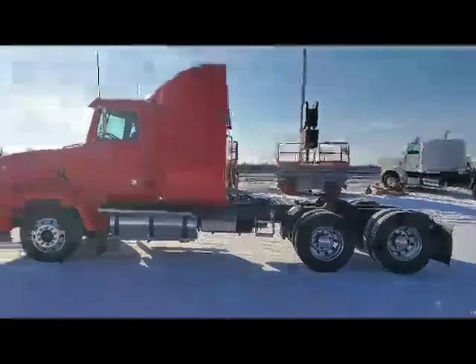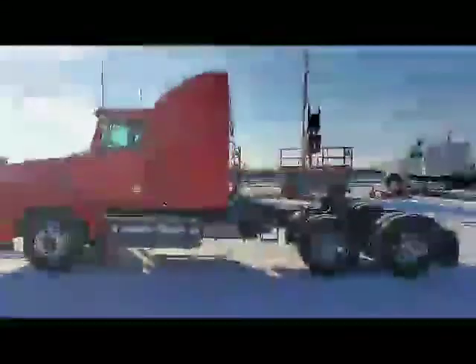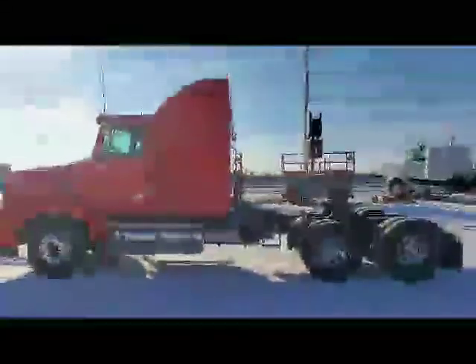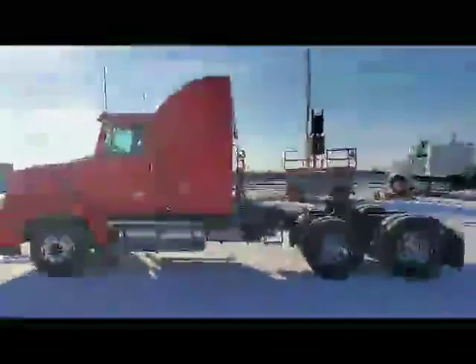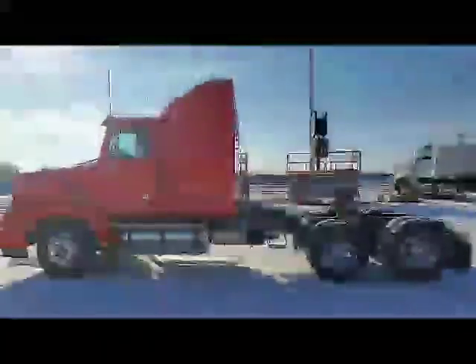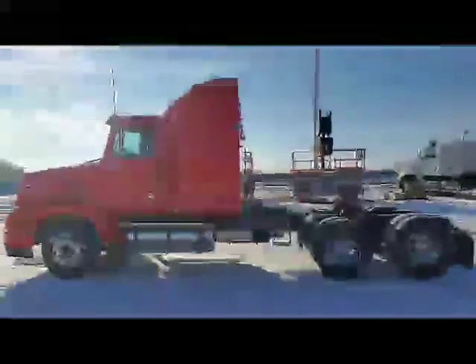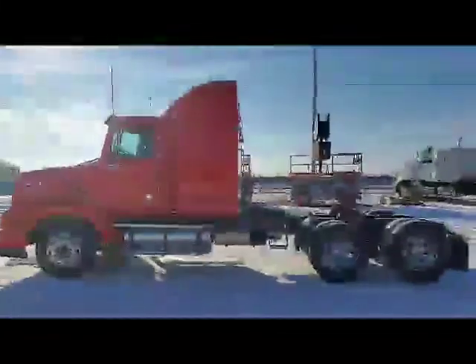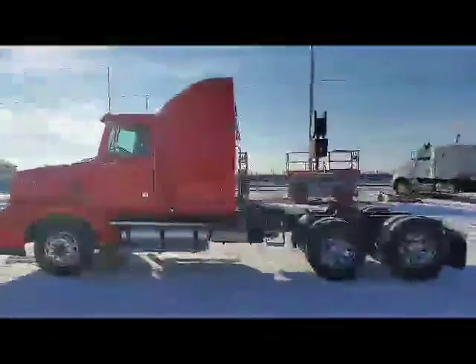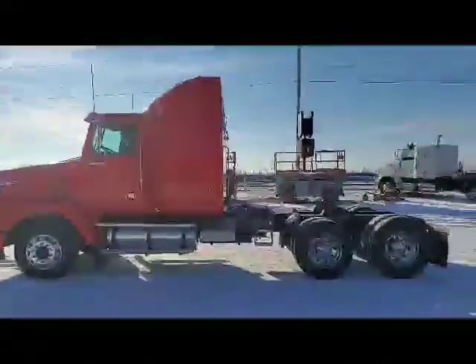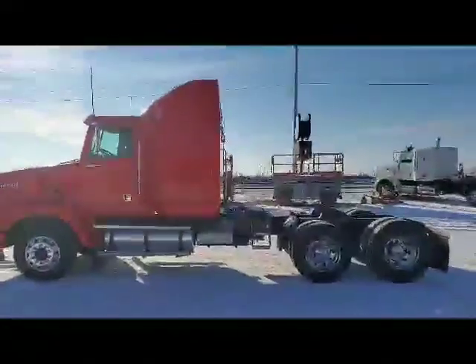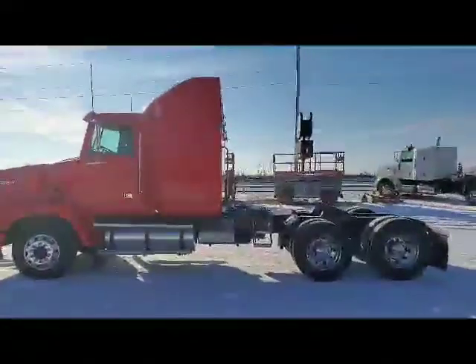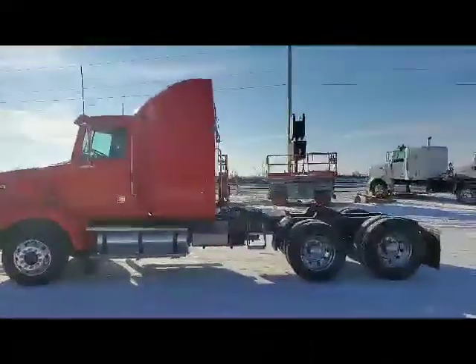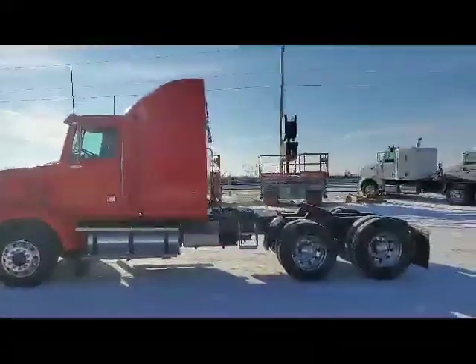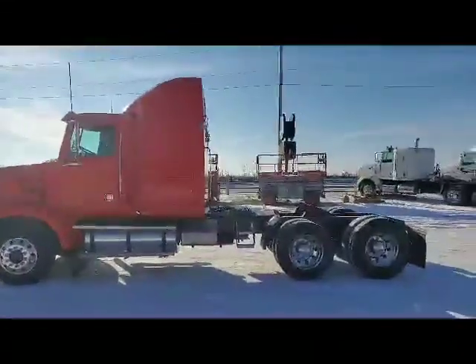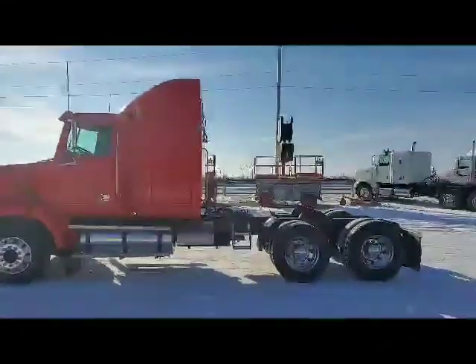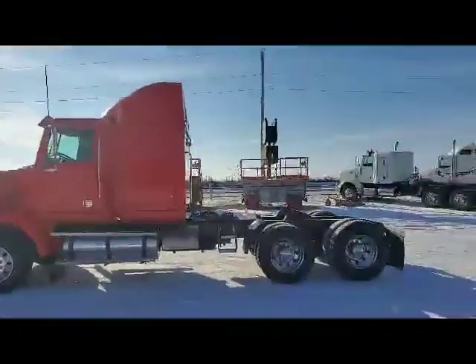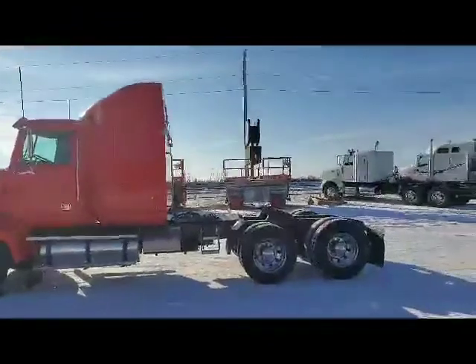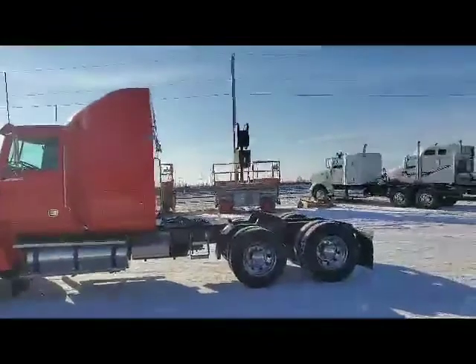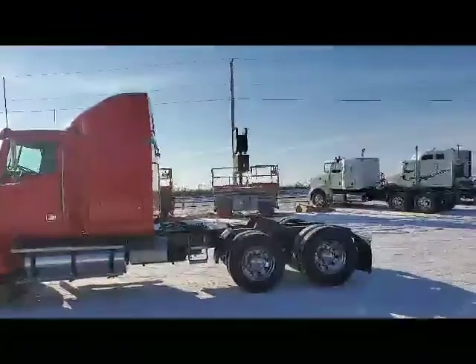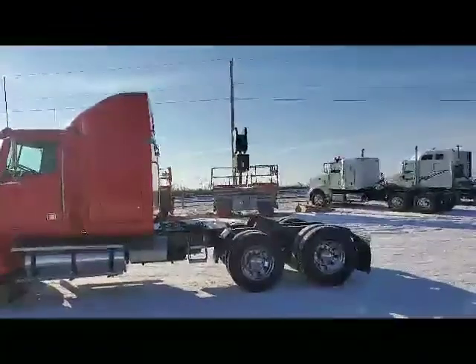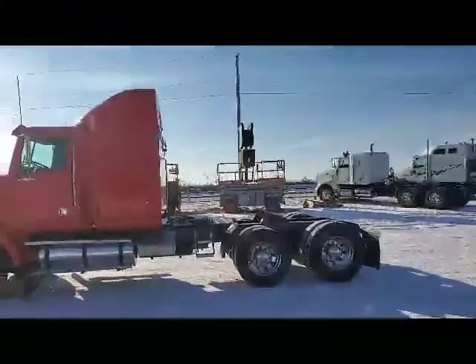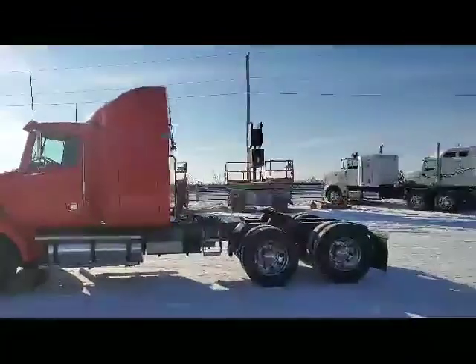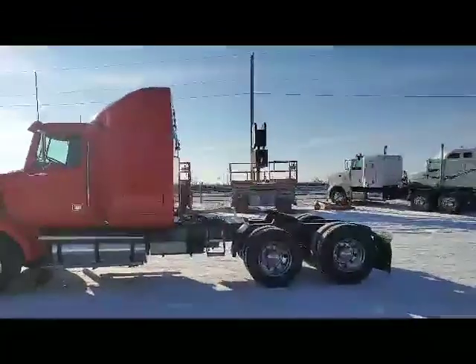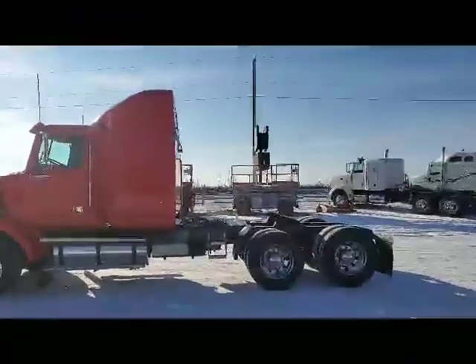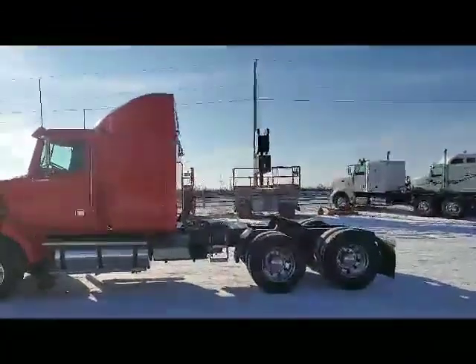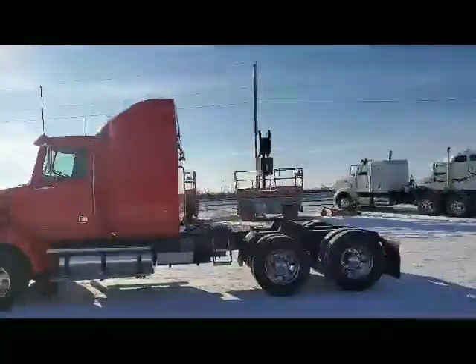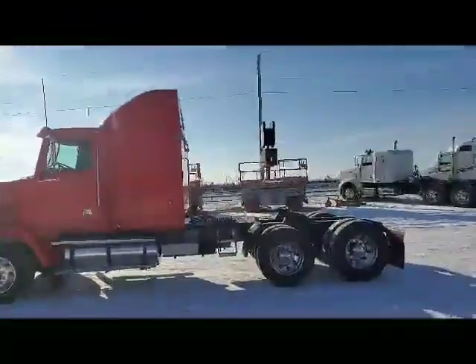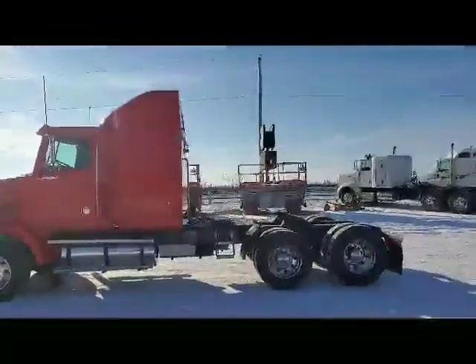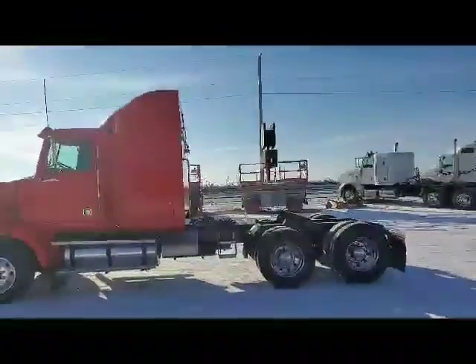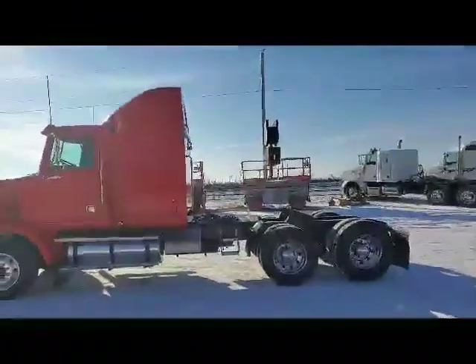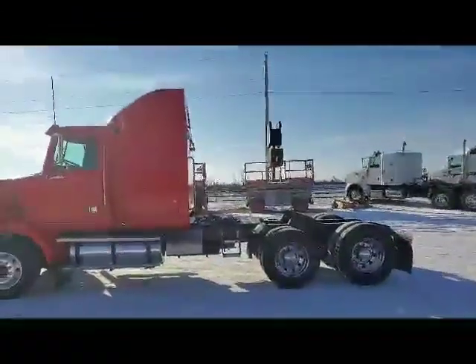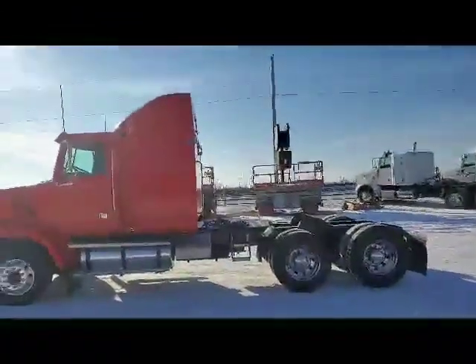Next in the ring we got lot 258. It's a Western Star. It's got that Series 600 Detroit in it with a 10-speed.